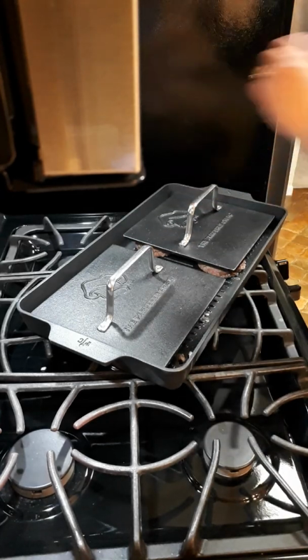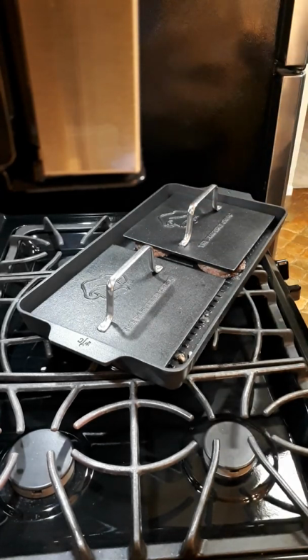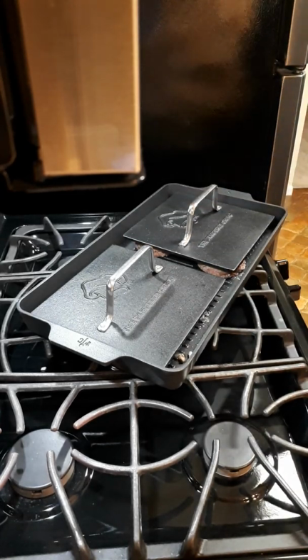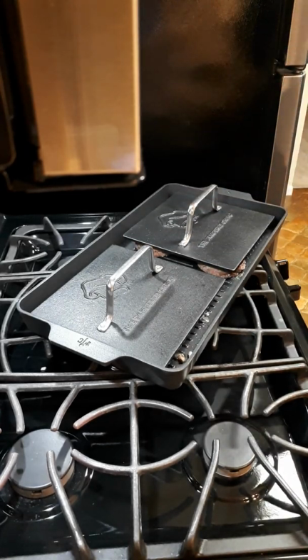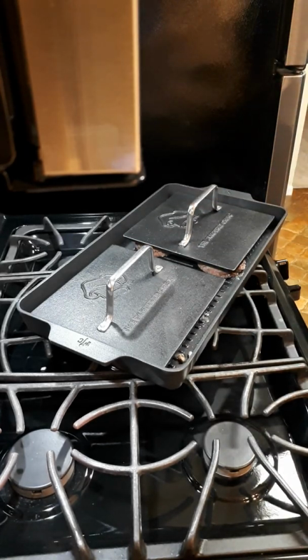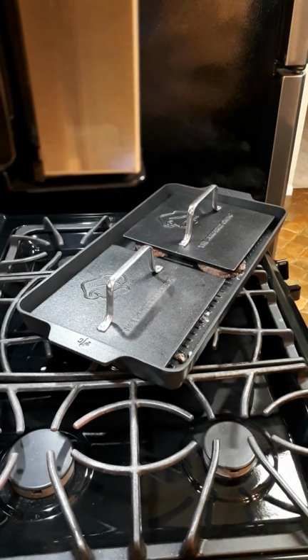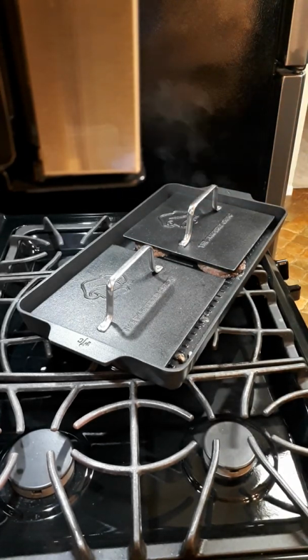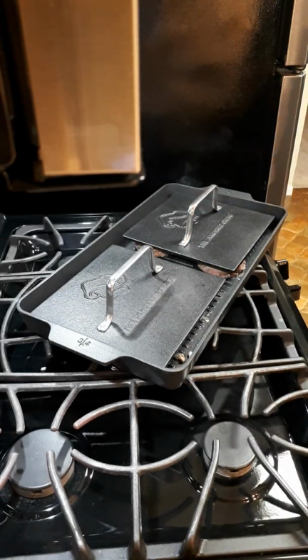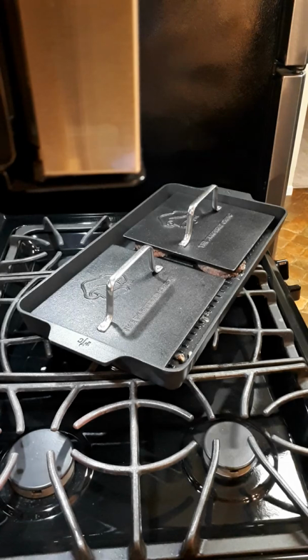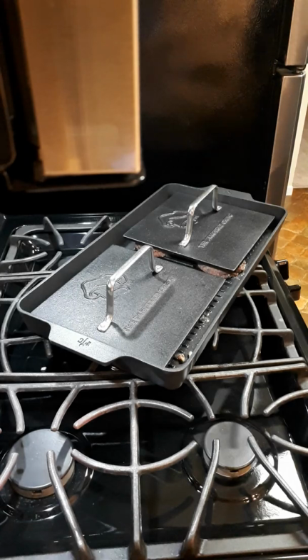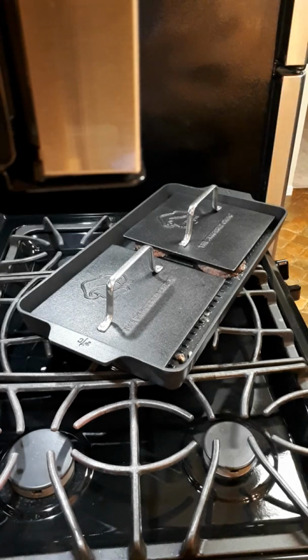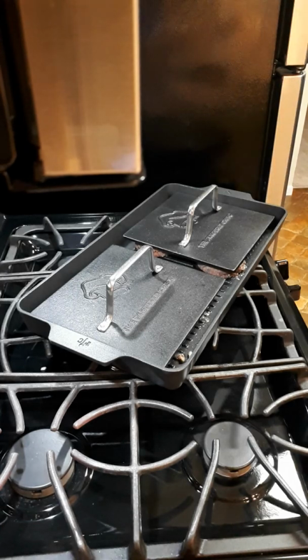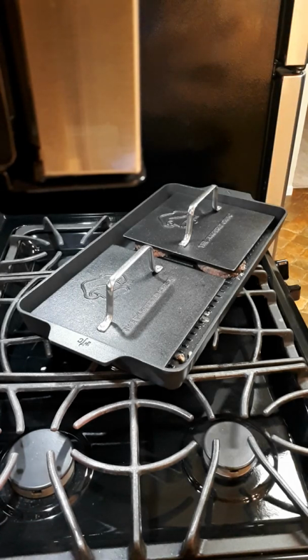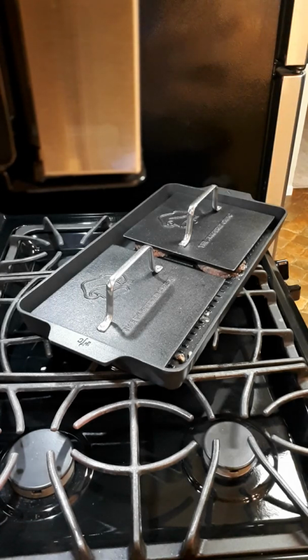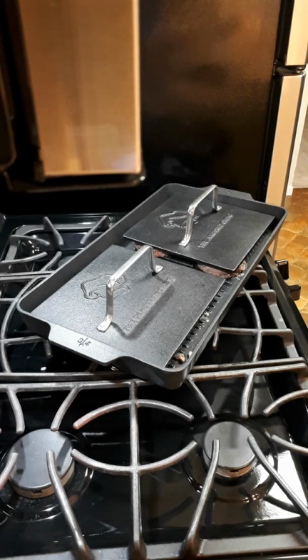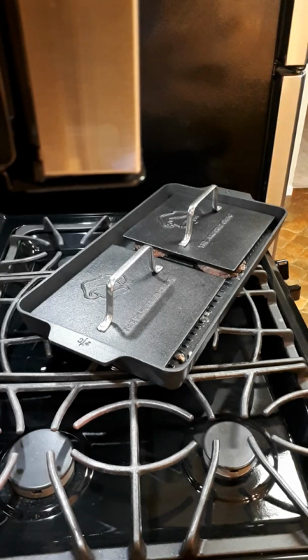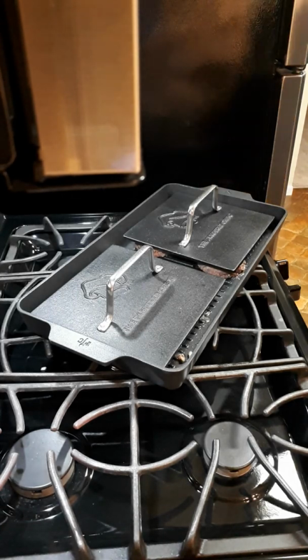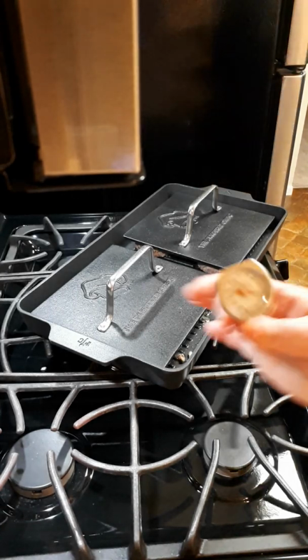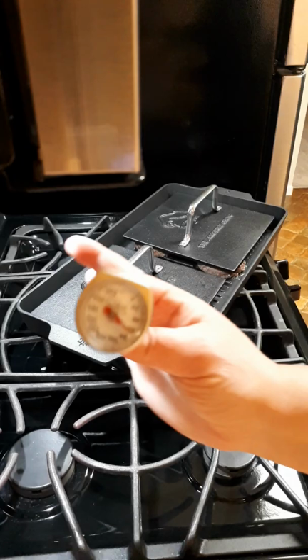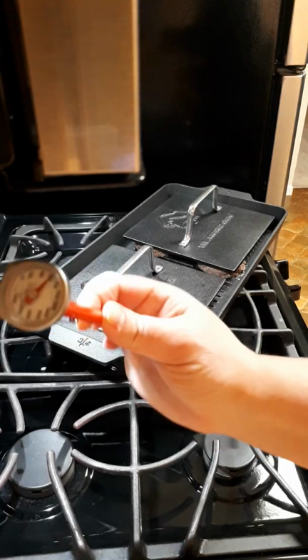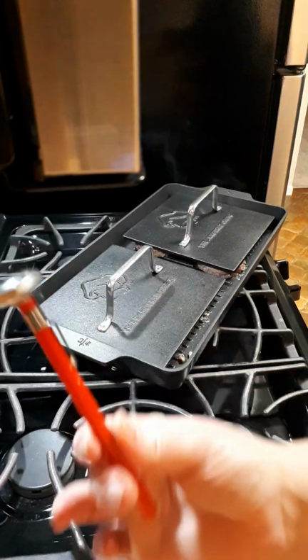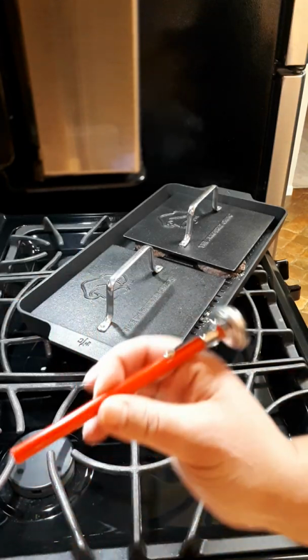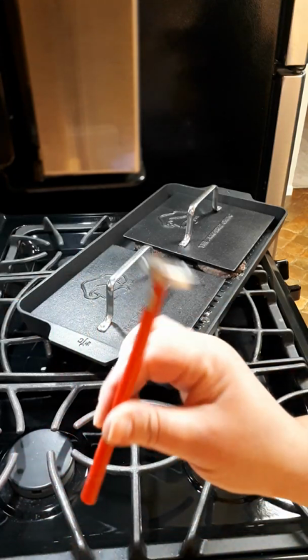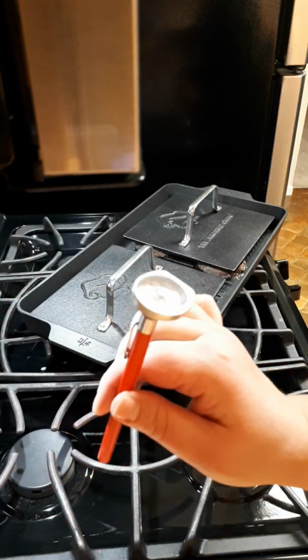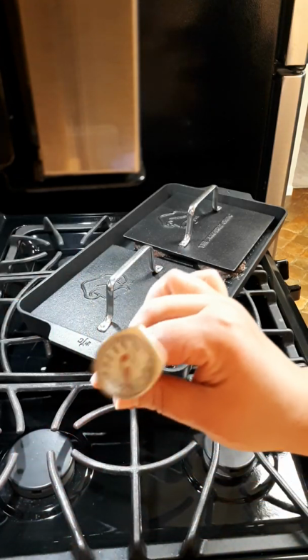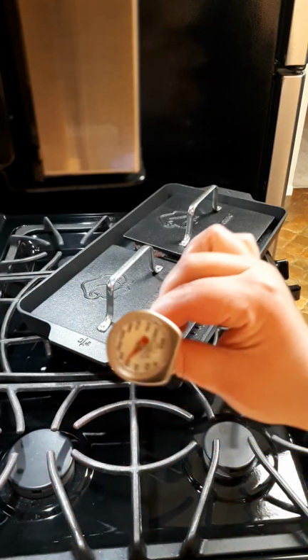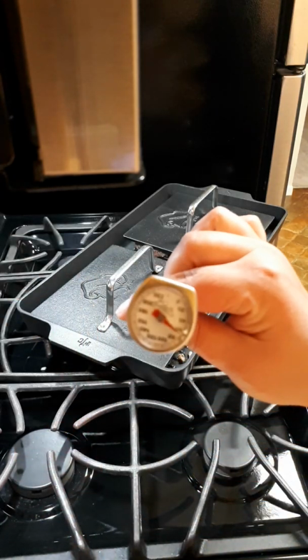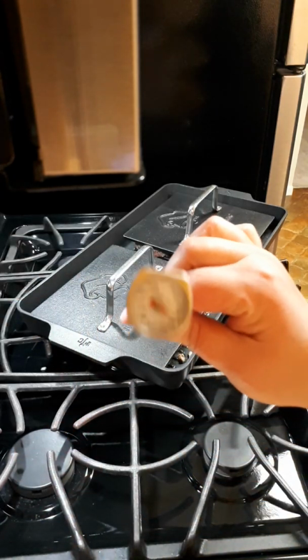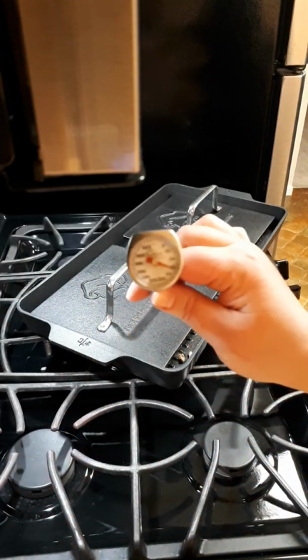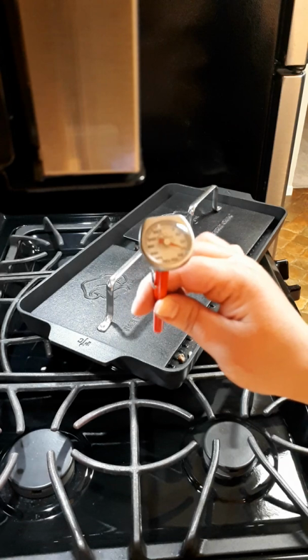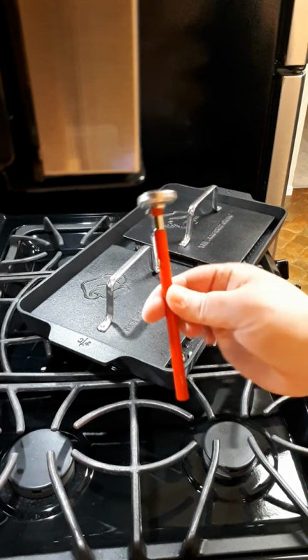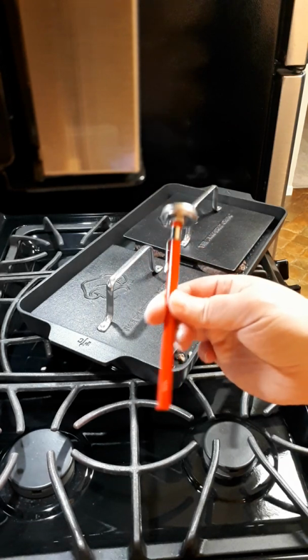Make sure that your burgers reach an internal temperature of 165 degrees. Don't guess, friends. Get a little meat thermometer — this is like $12, super inexpensive — but it's going to save your digestion some trouble.